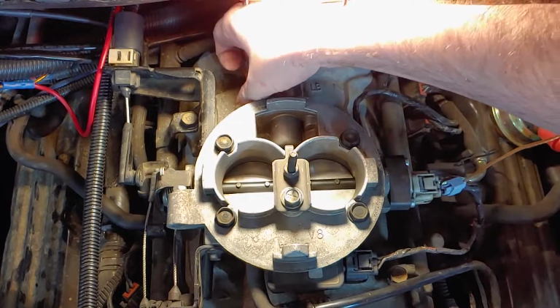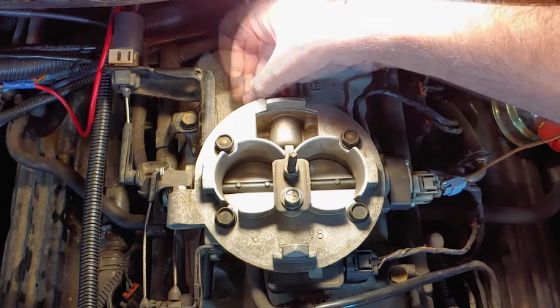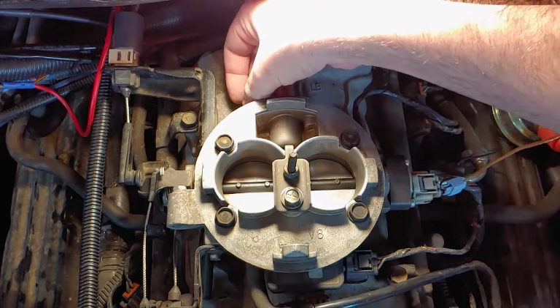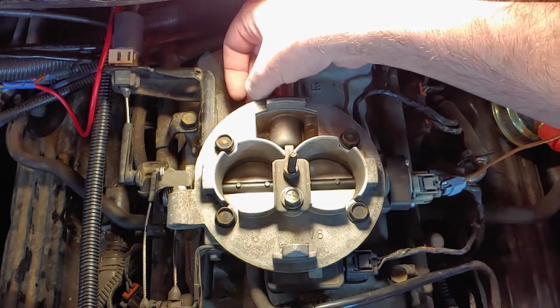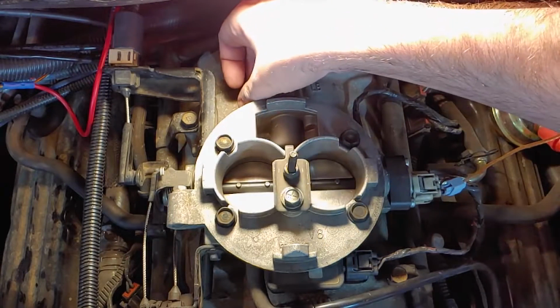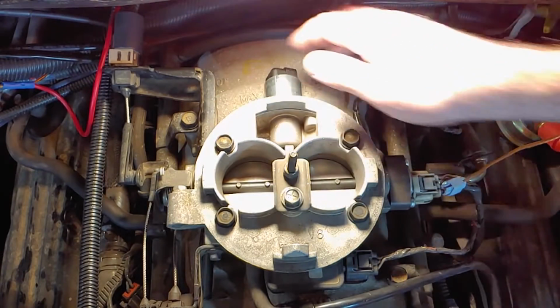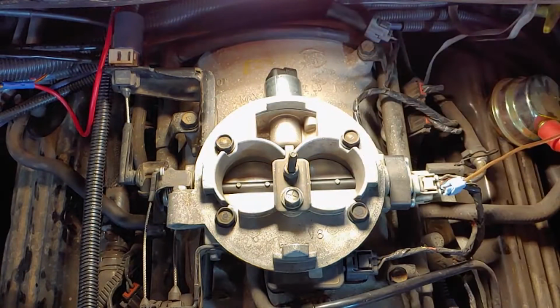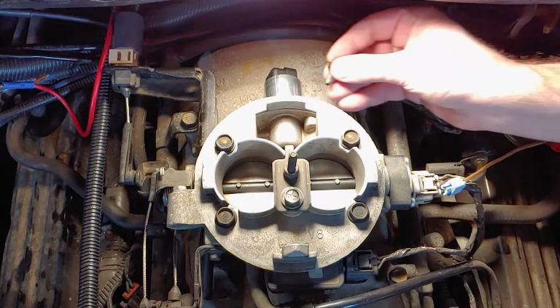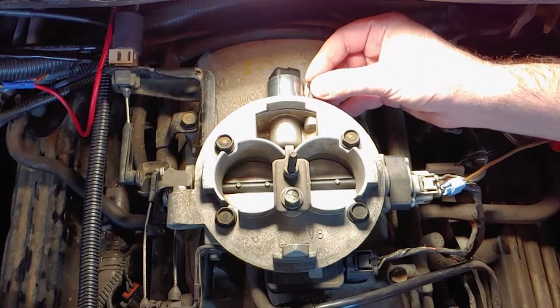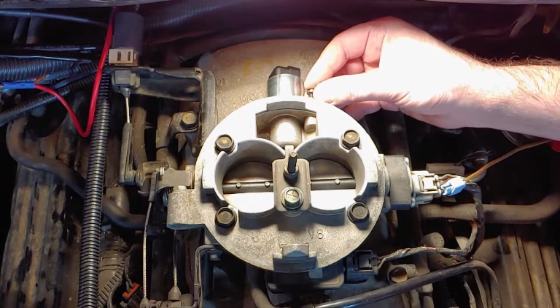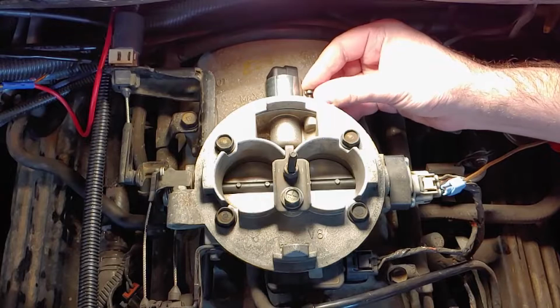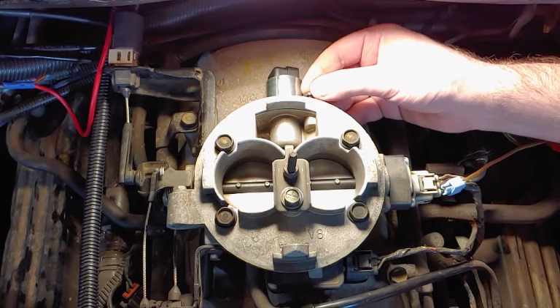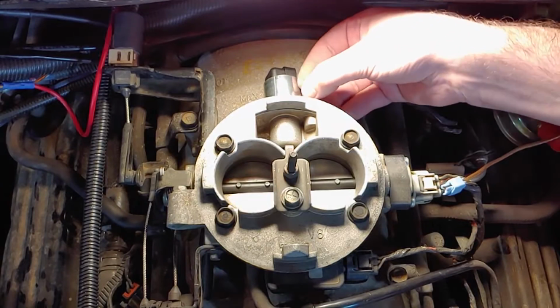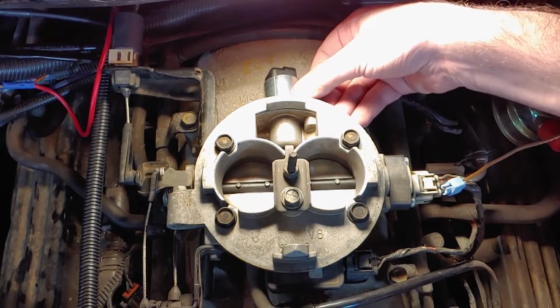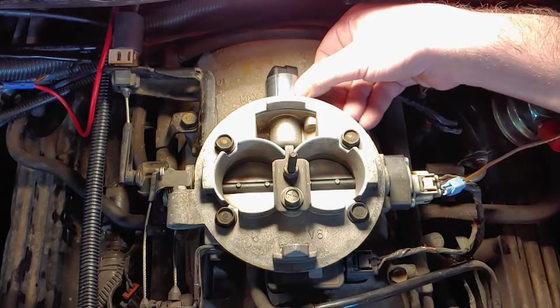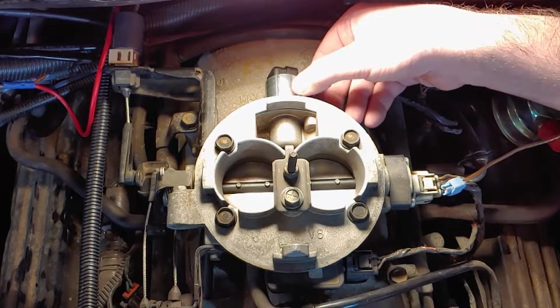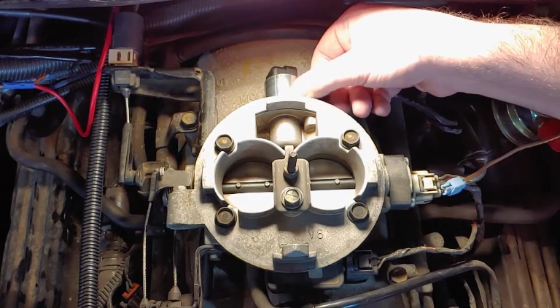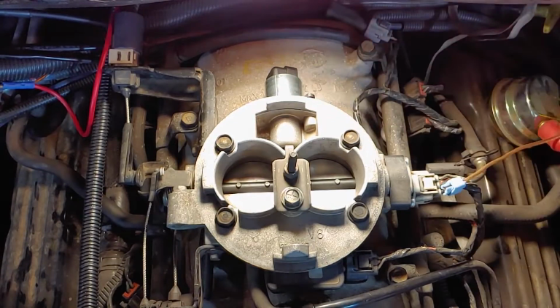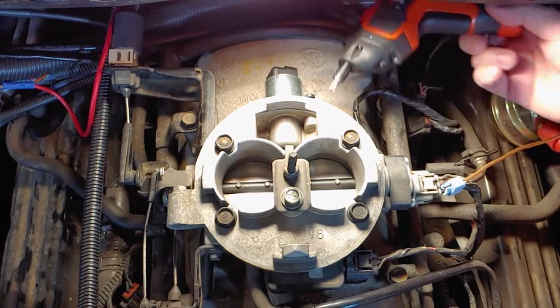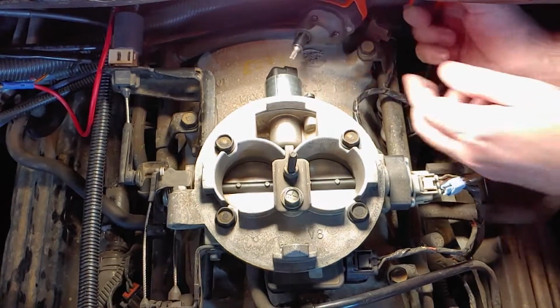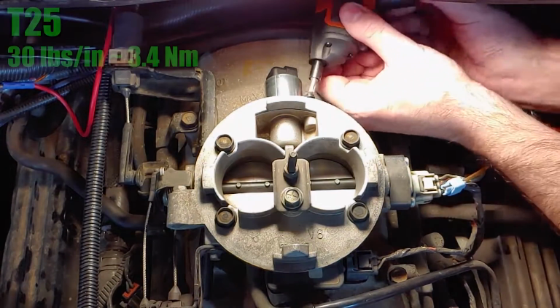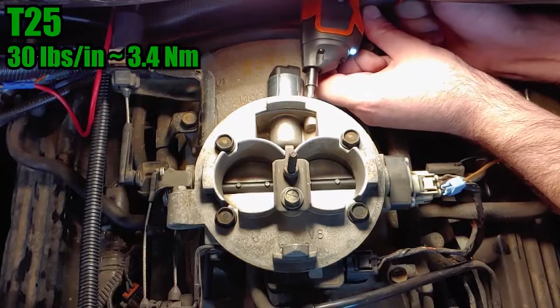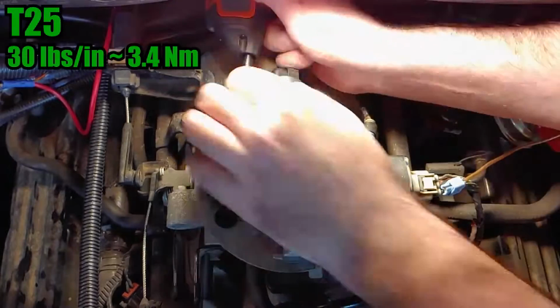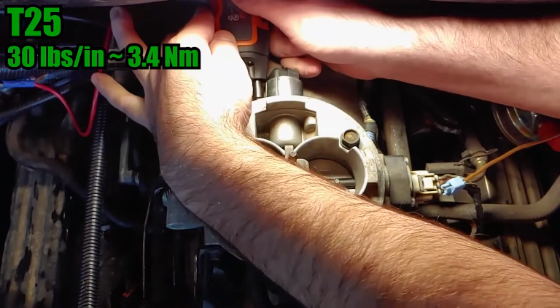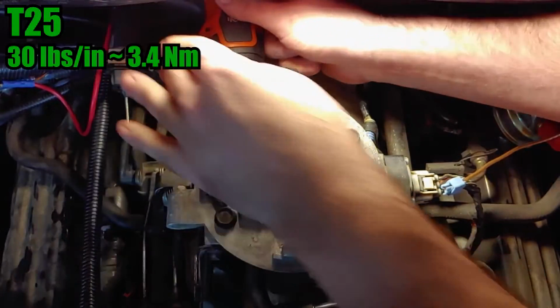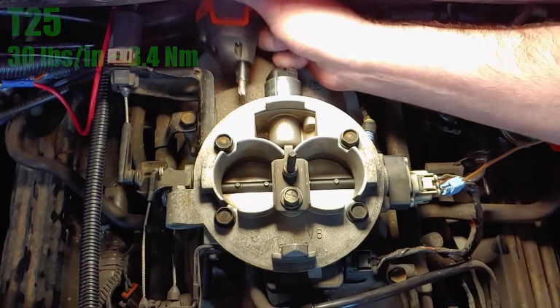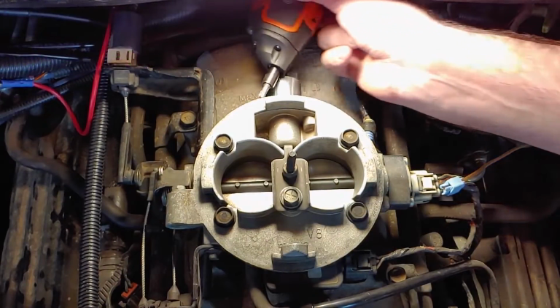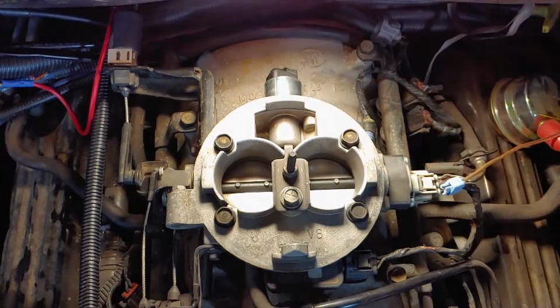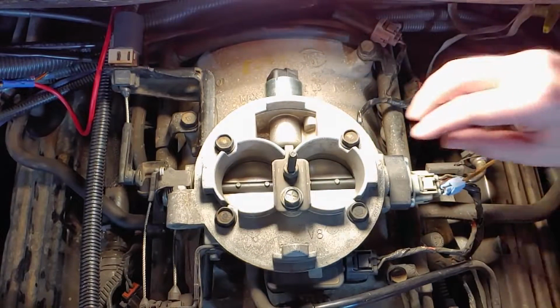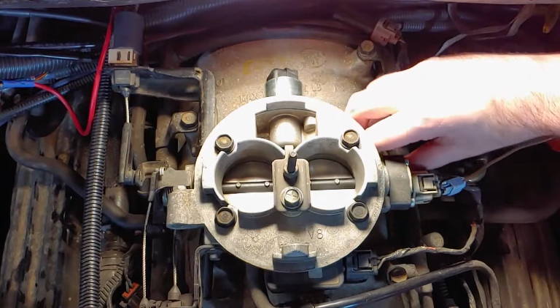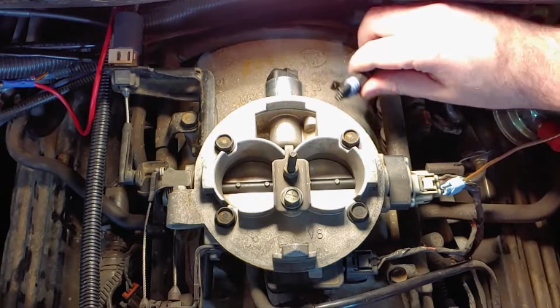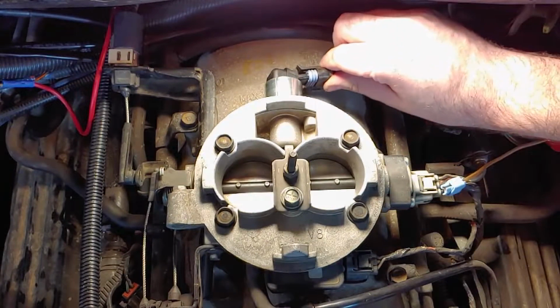Install the new IAC with the electrical connection facing the side of the engine that holds the air box. If you want to torque the screws, the torque spec is 30 inch pounds. Plug it in and reinstall the air hat.